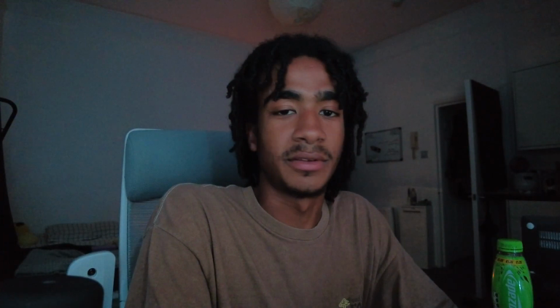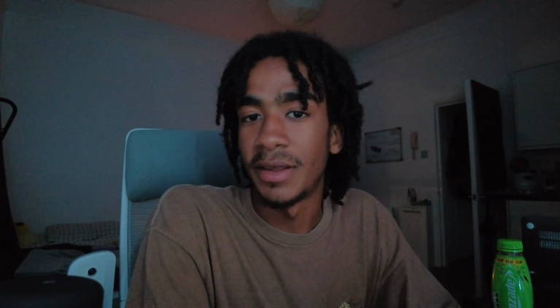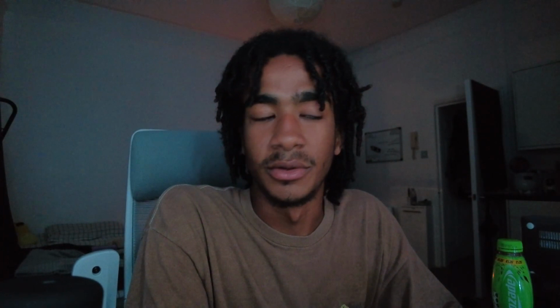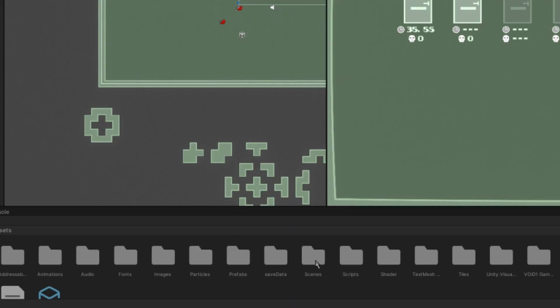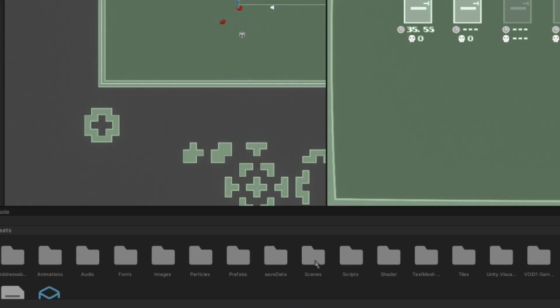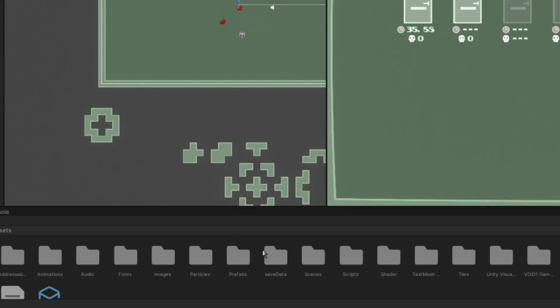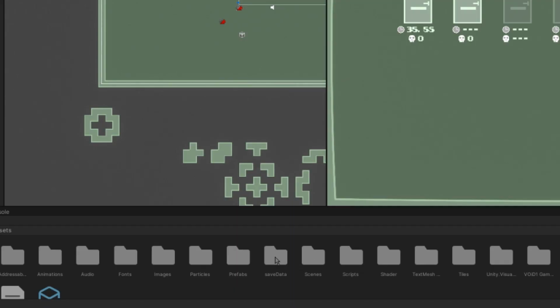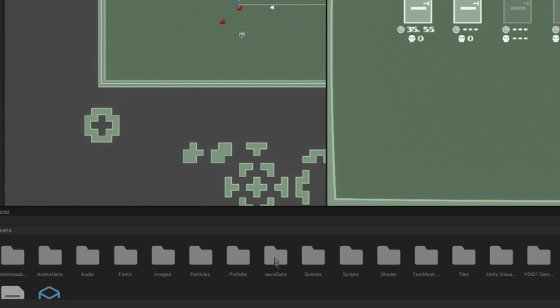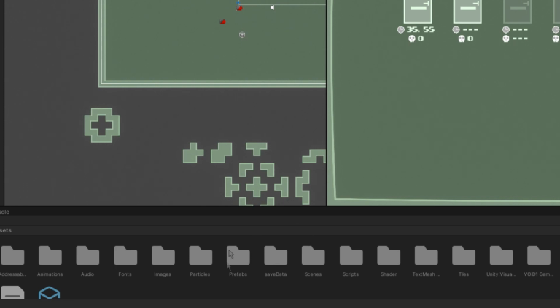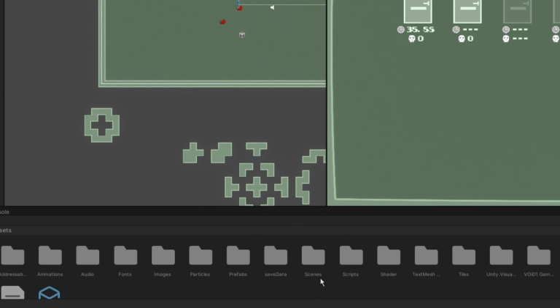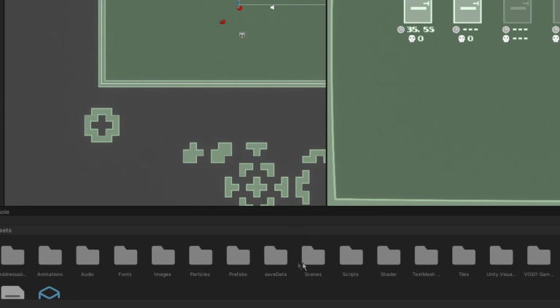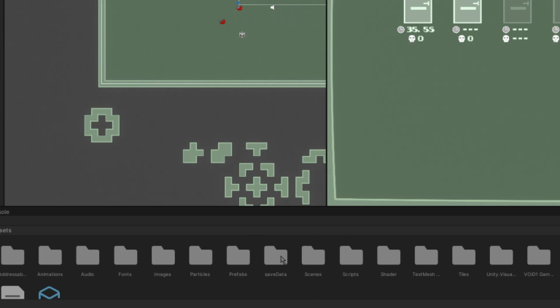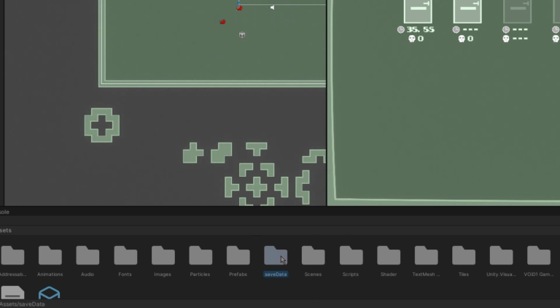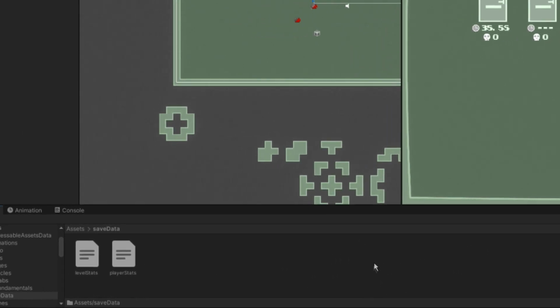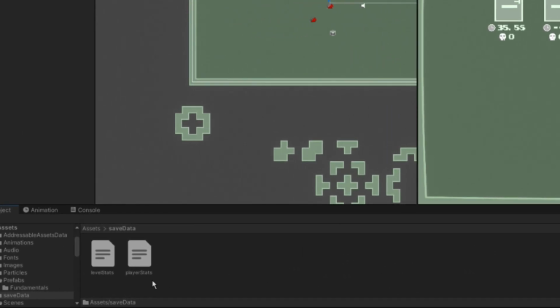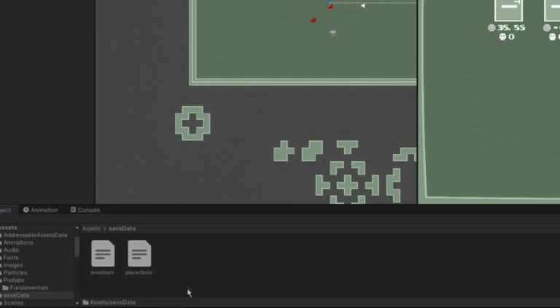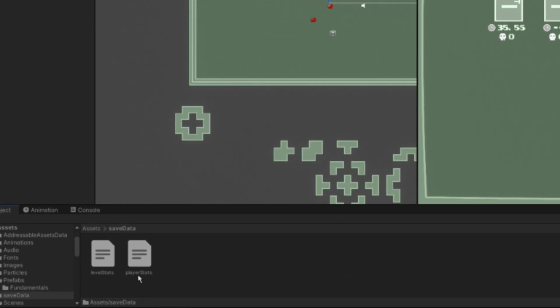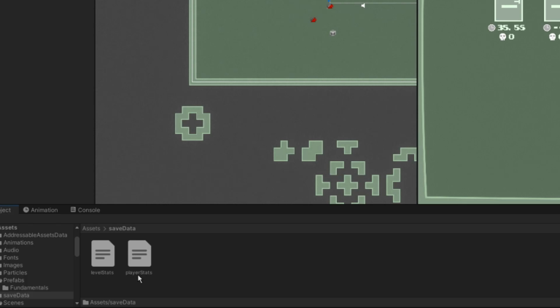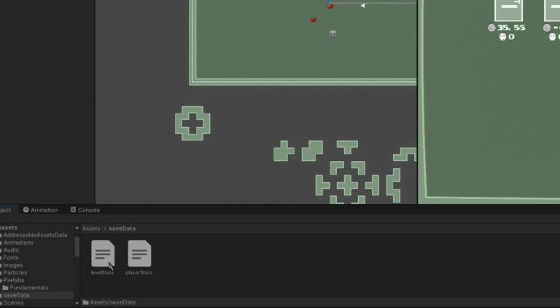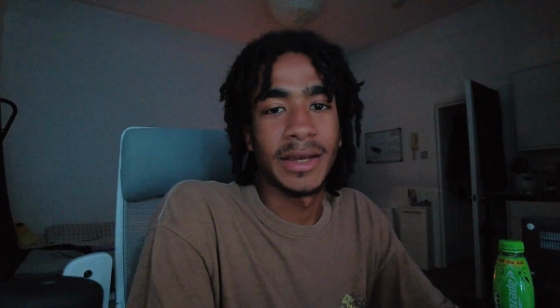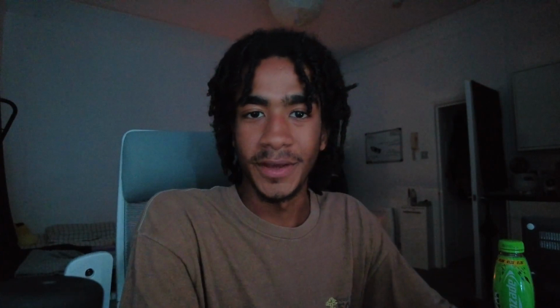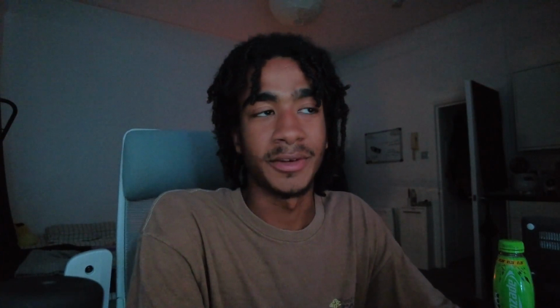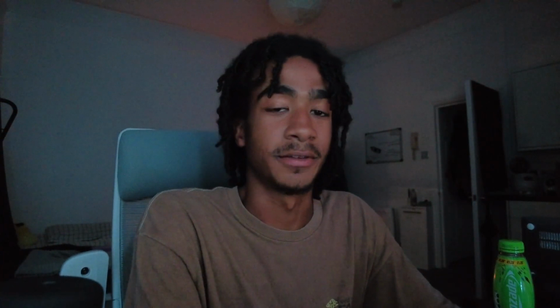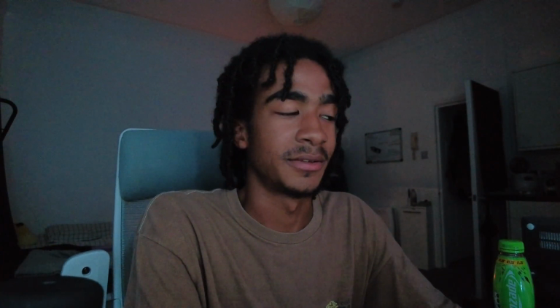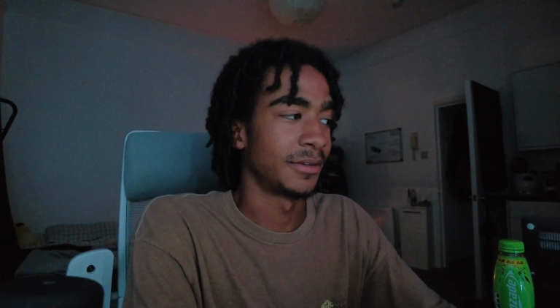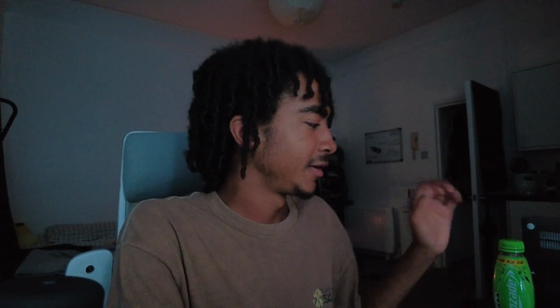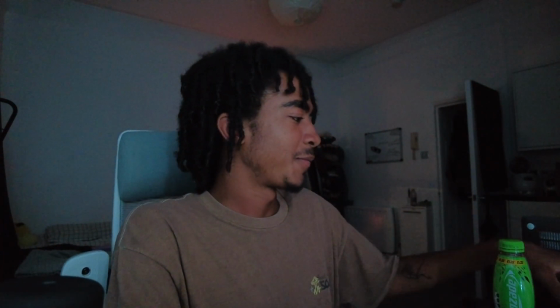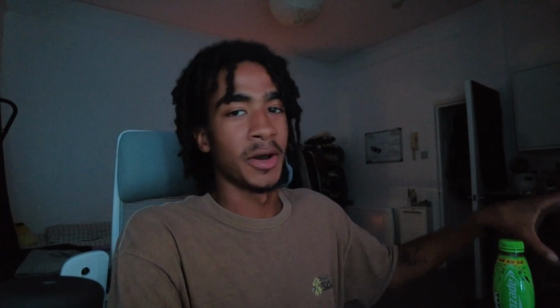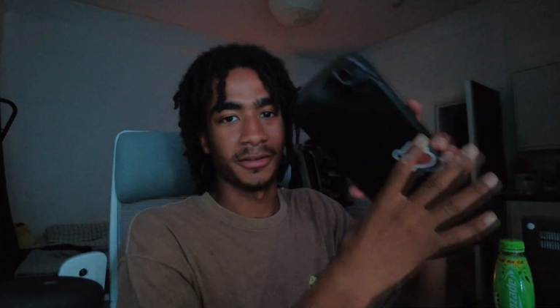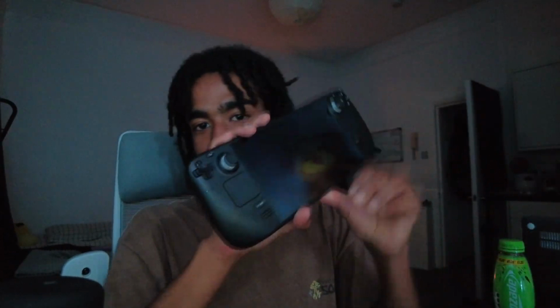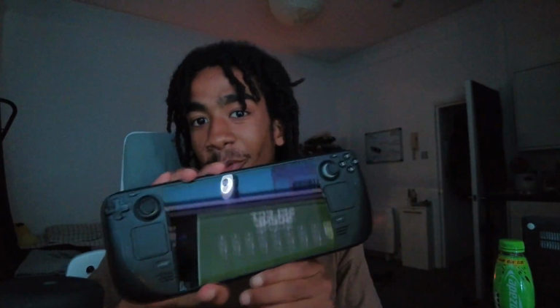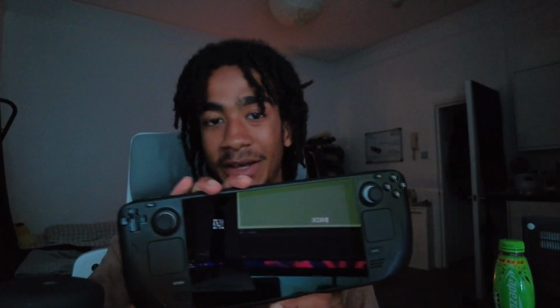All of these stats are saved within the new save system that I've created. There's a little save data folder that holds the player stats and level stats. The good thing about having a save system like this is it works across all devices.